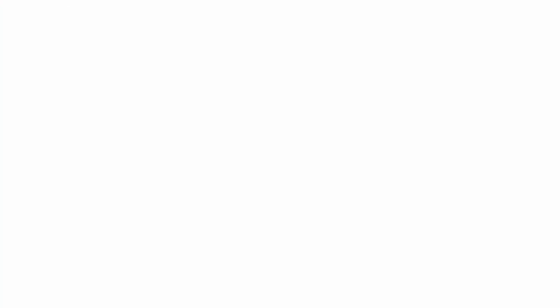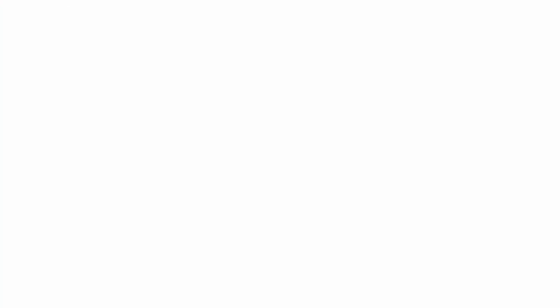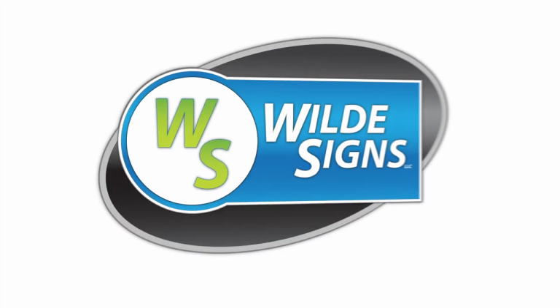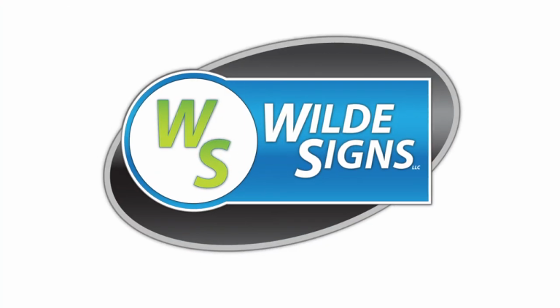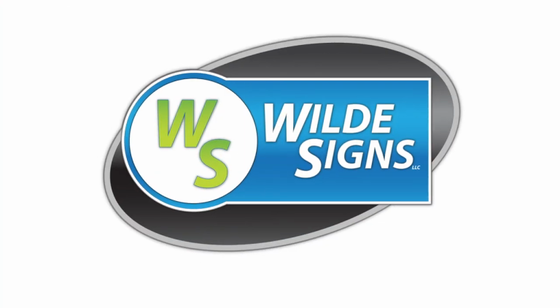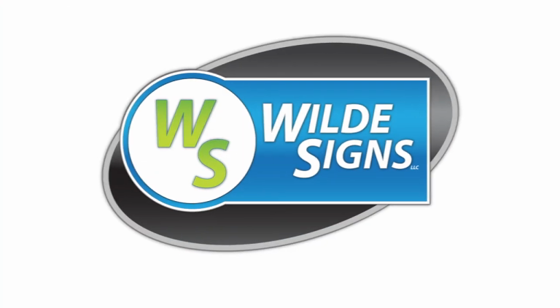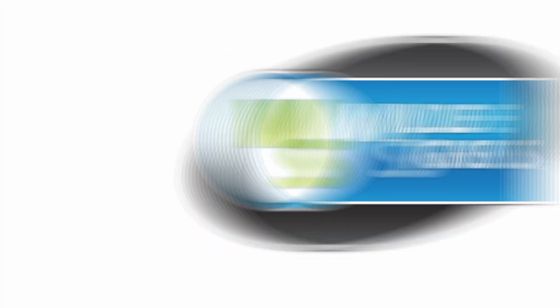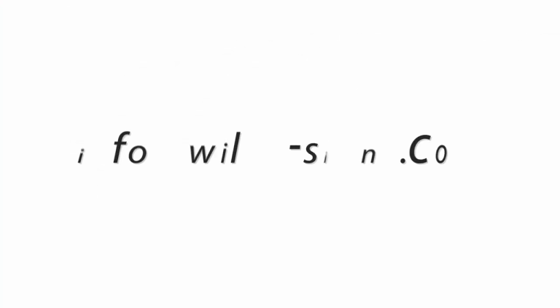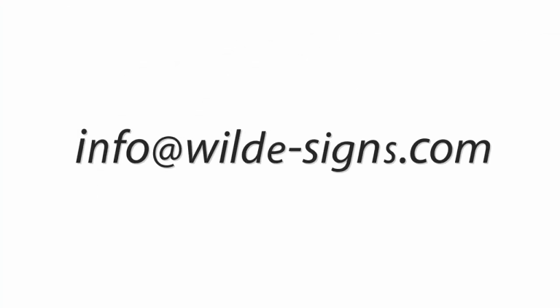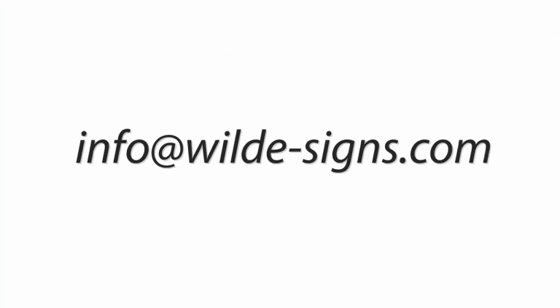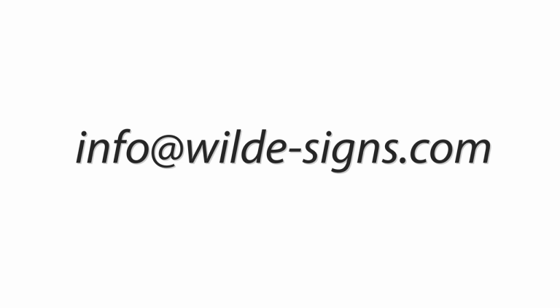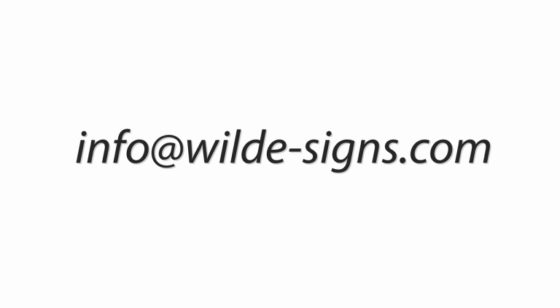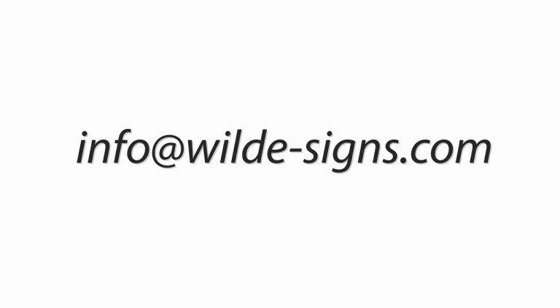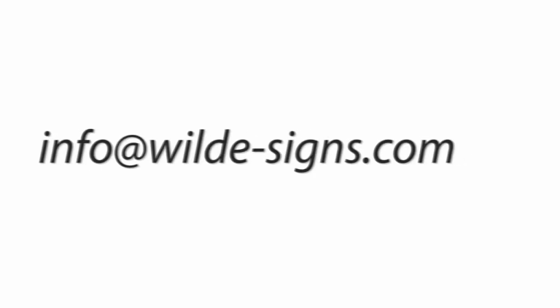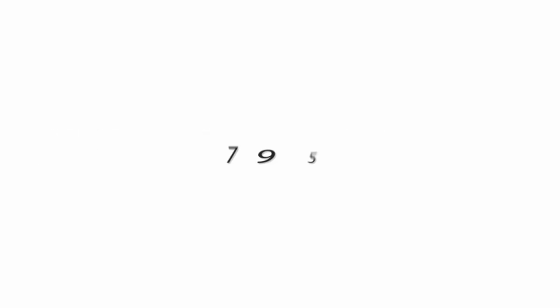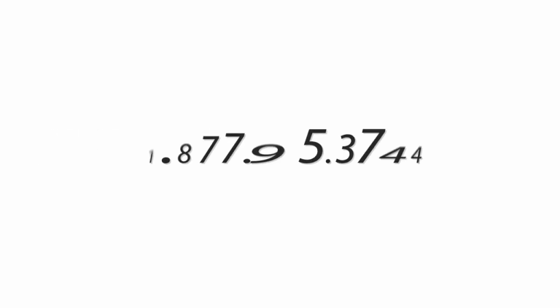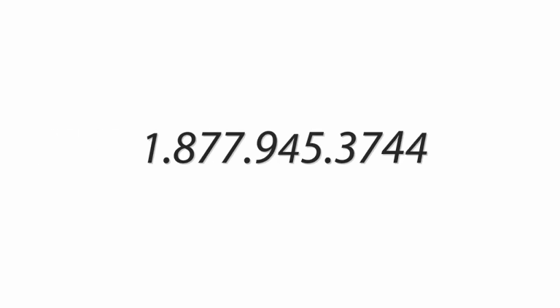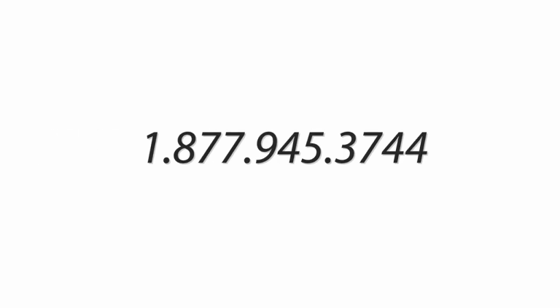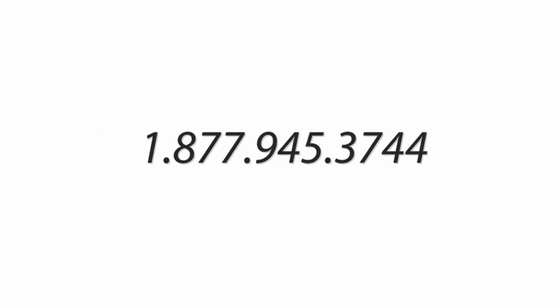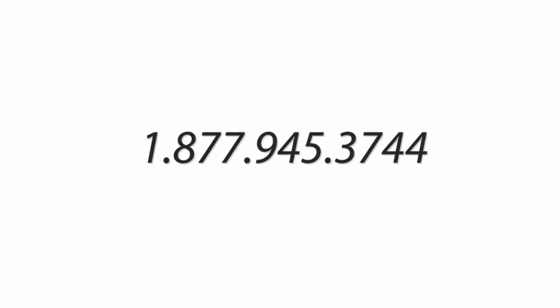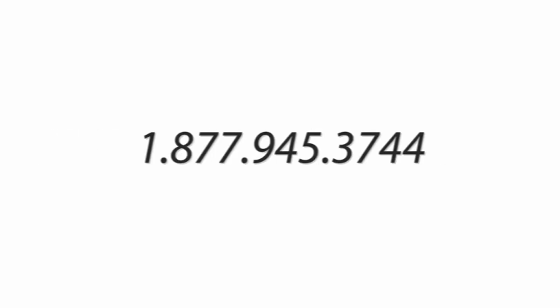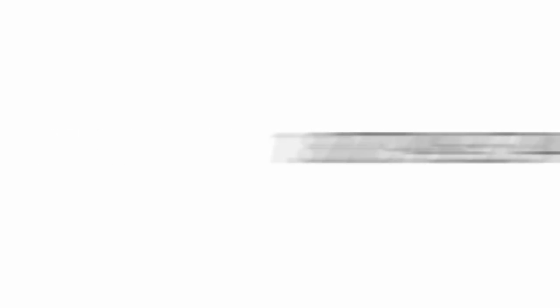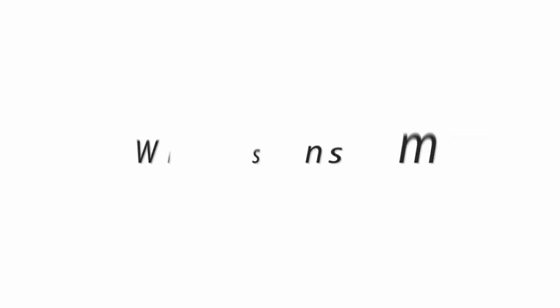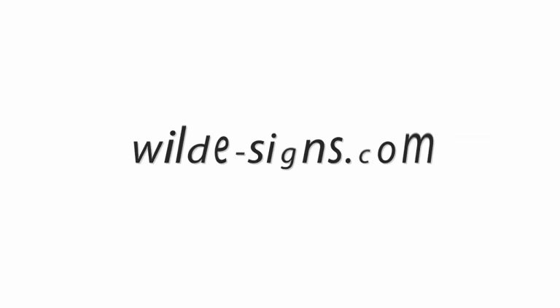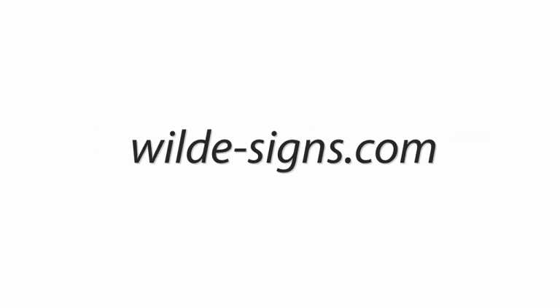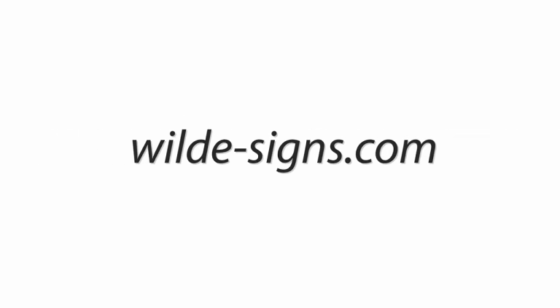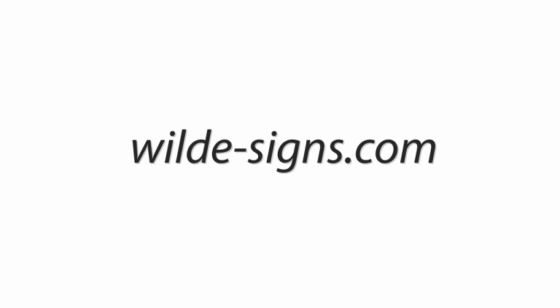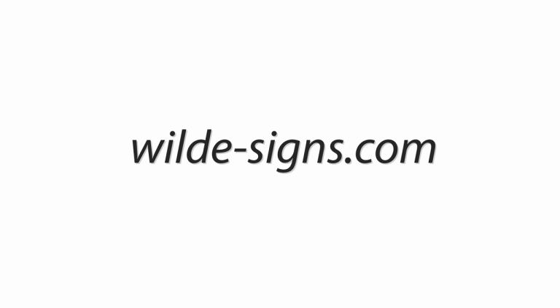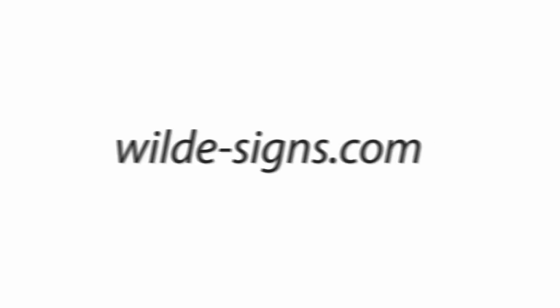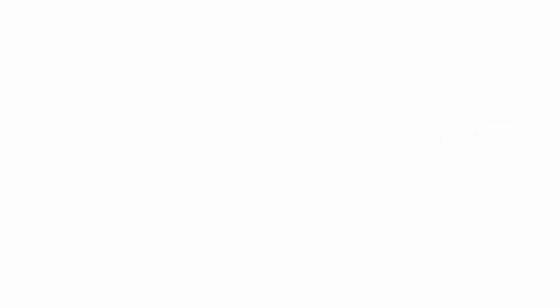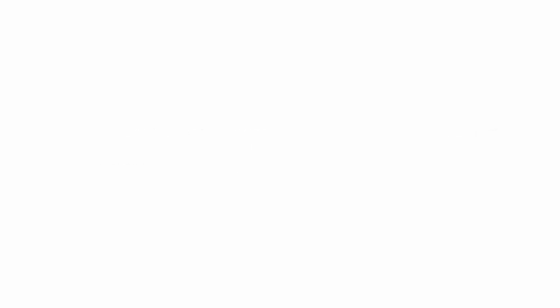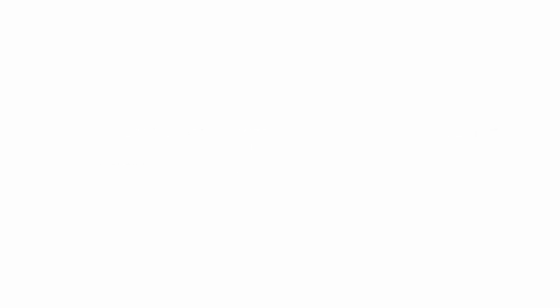Contact Wild Signs for a personalized quote on bollard signs and other sign options that can seamlessly work together to promote your brand, increase sales, and get your customers into the store.